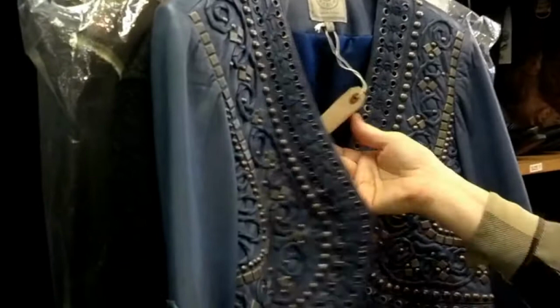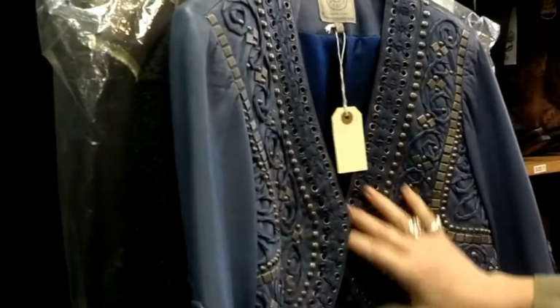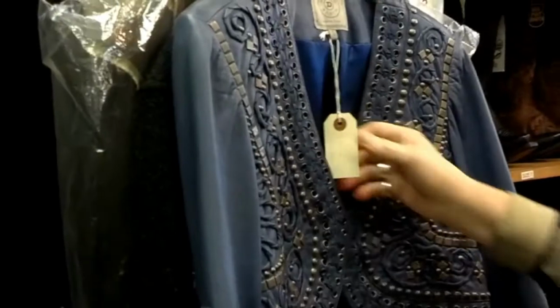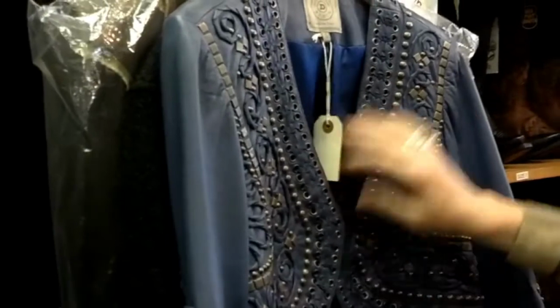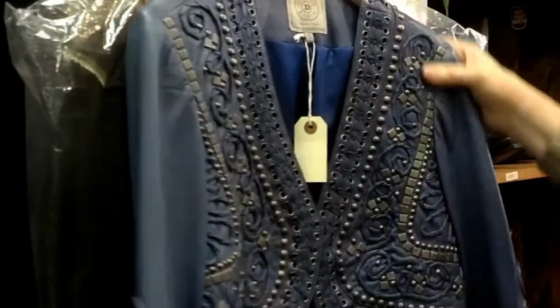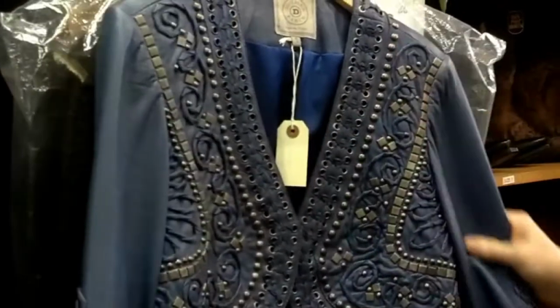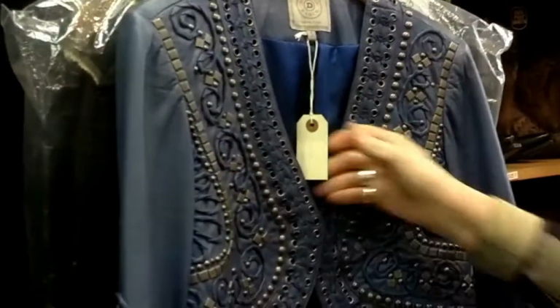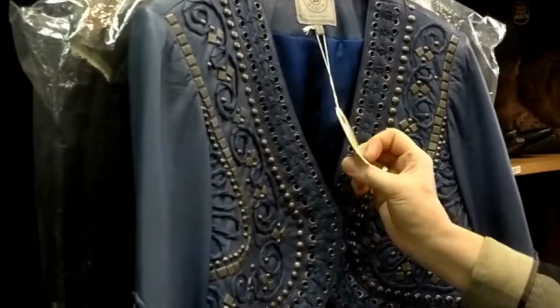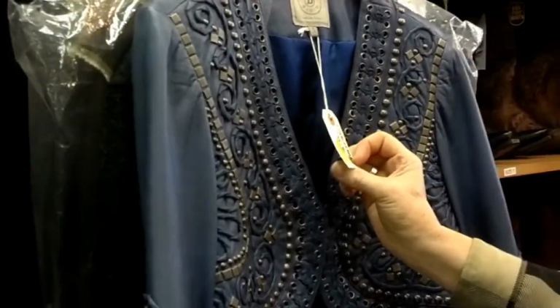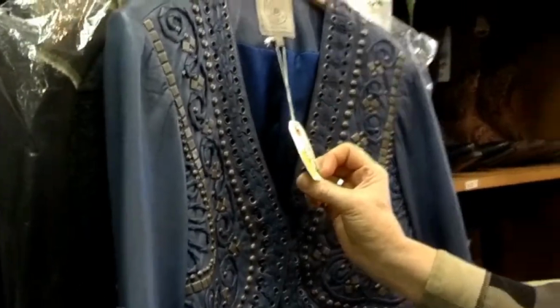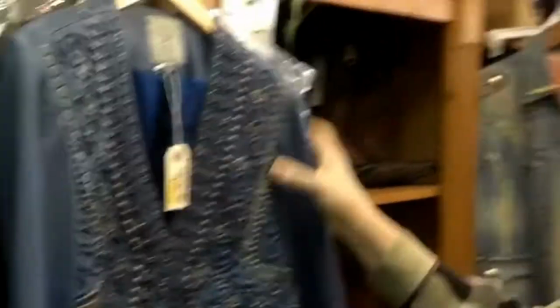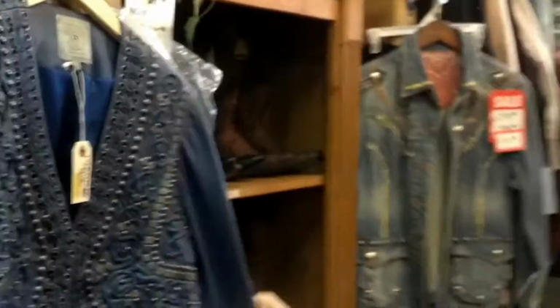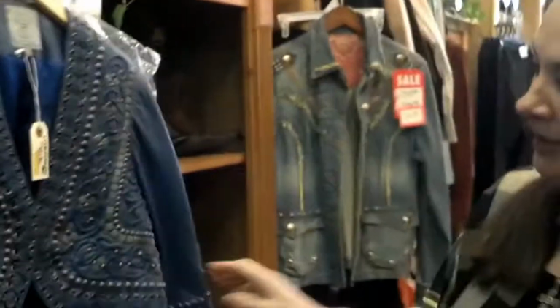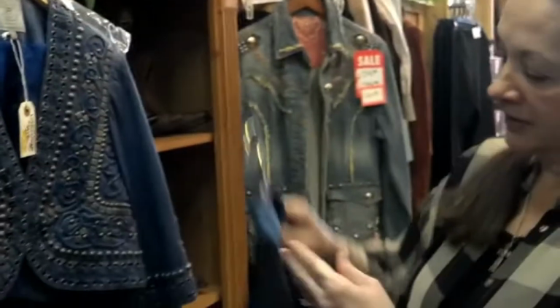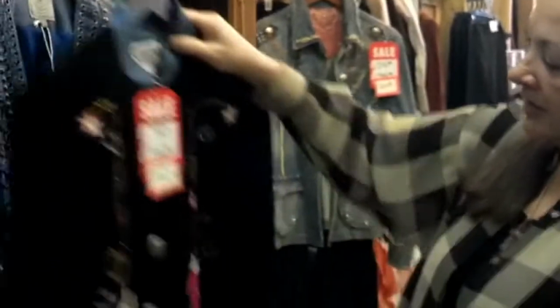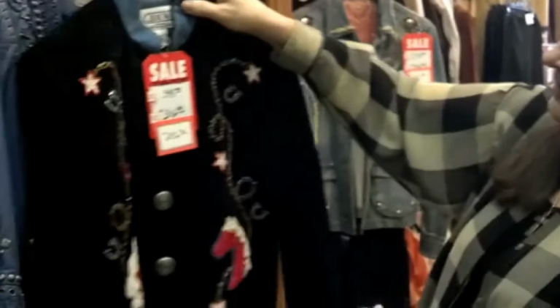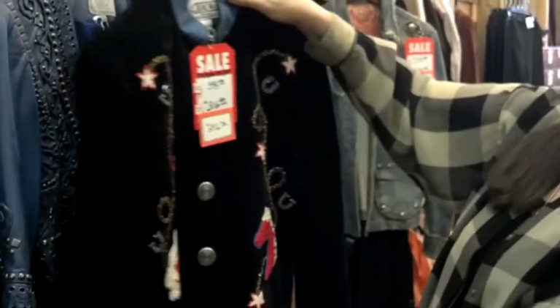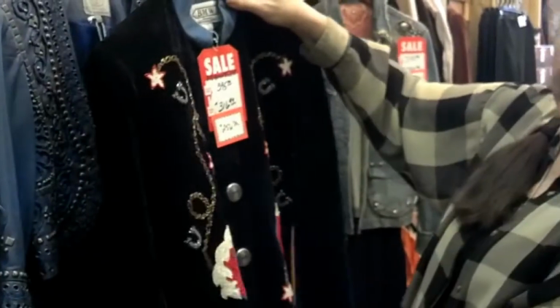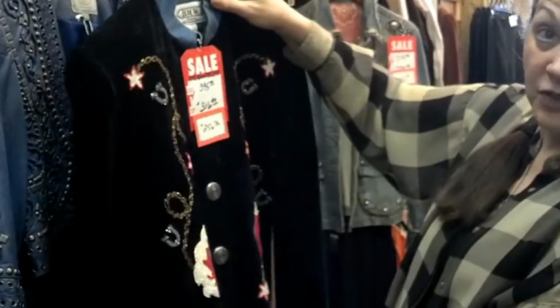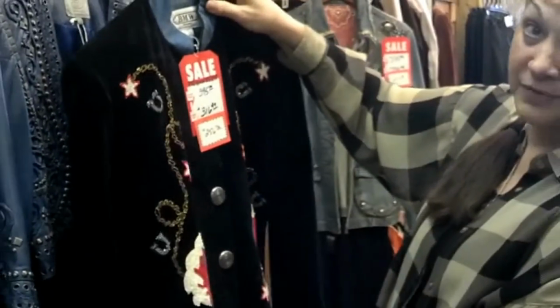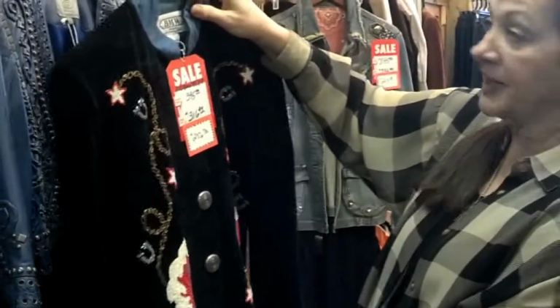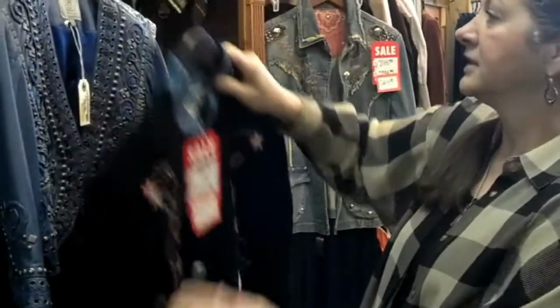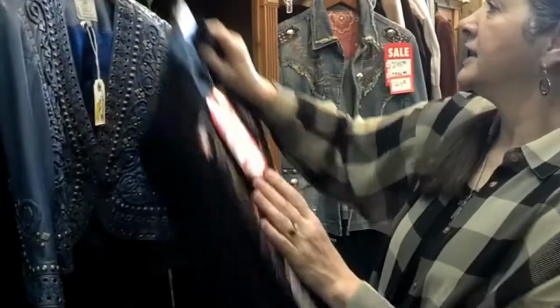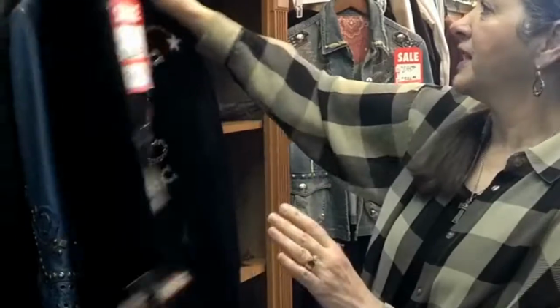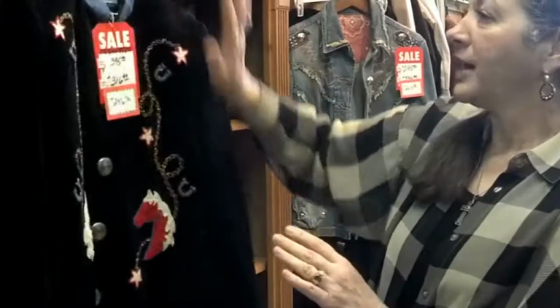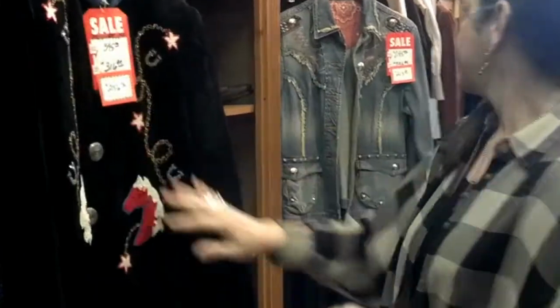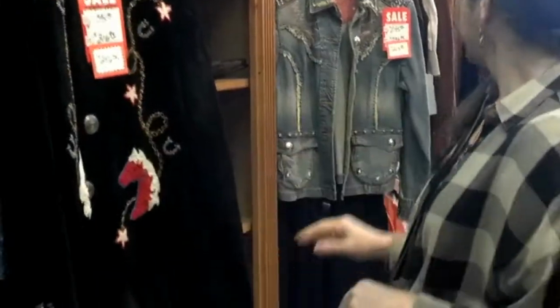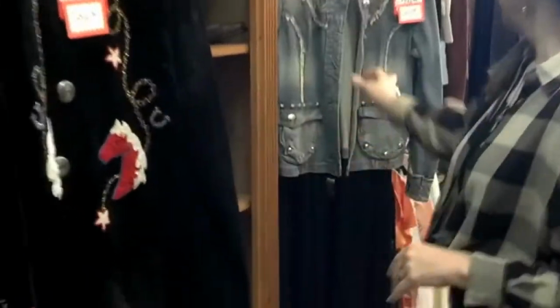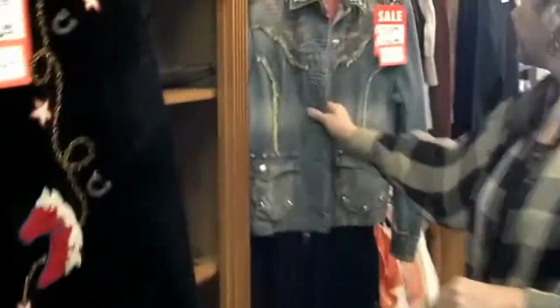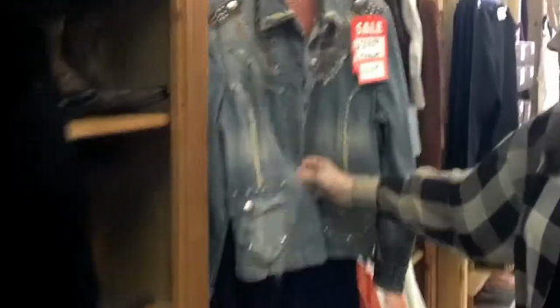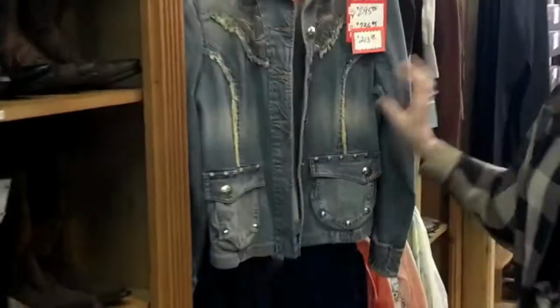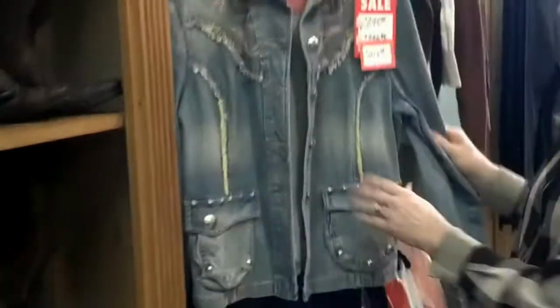they're usually $400 or $500. This one's down below $300. This piece is already $150 lower than retail. So we've got some great buys here. Here's another Double D jean jacket.